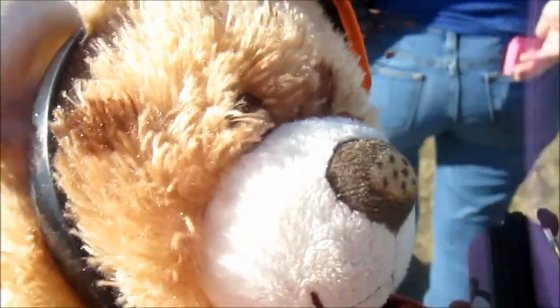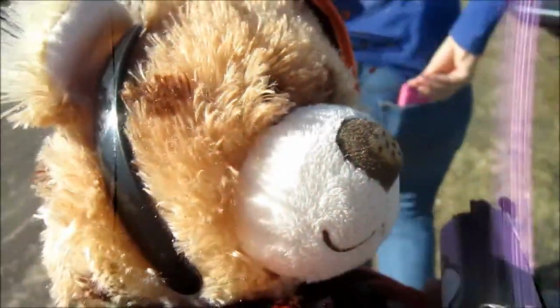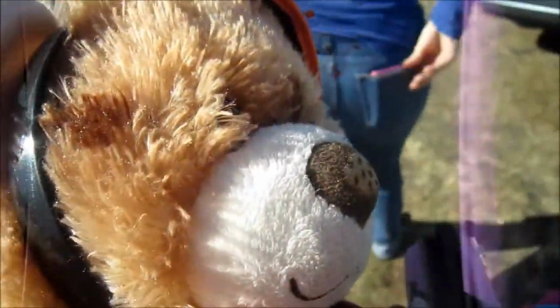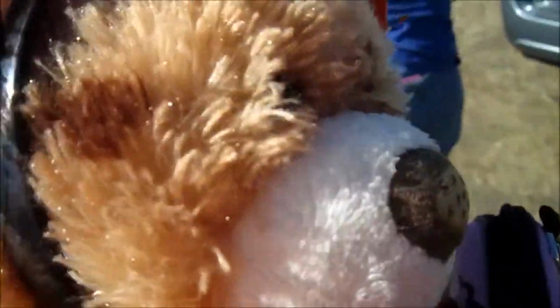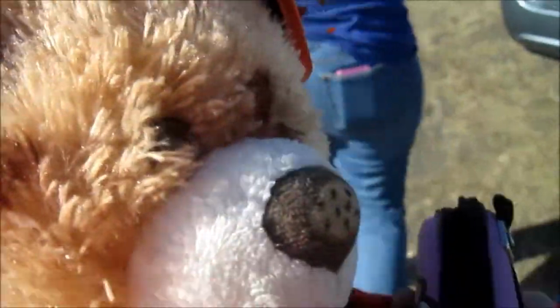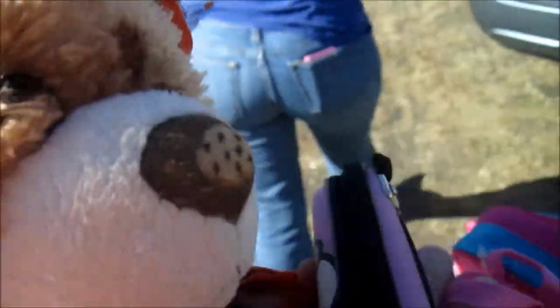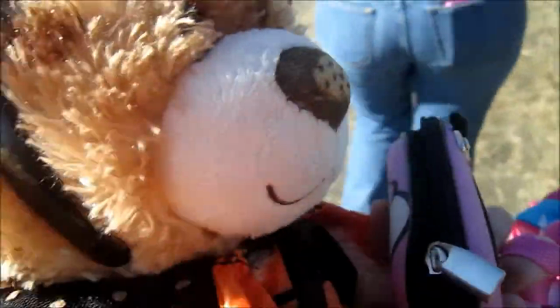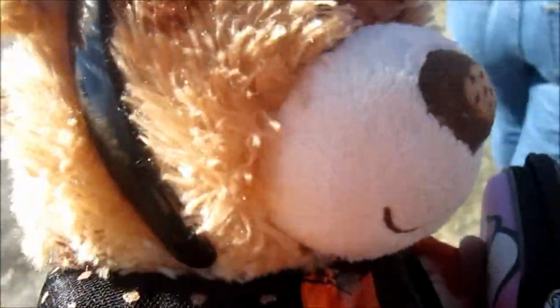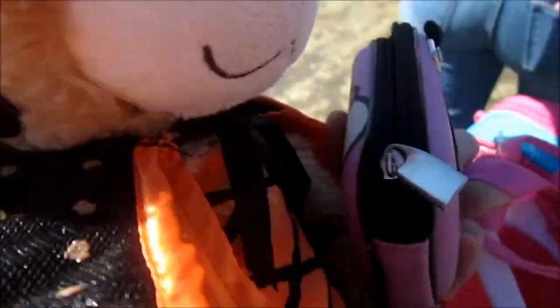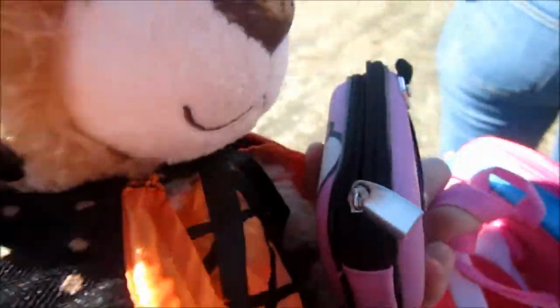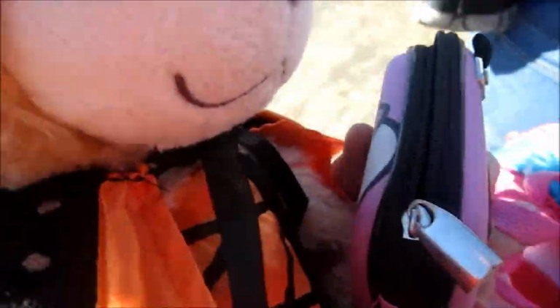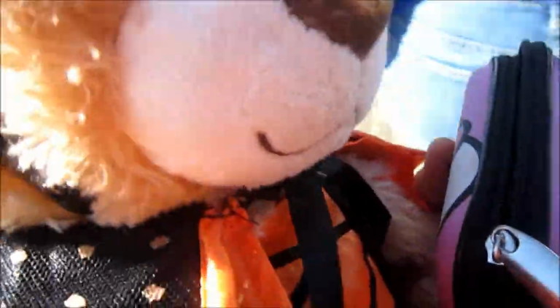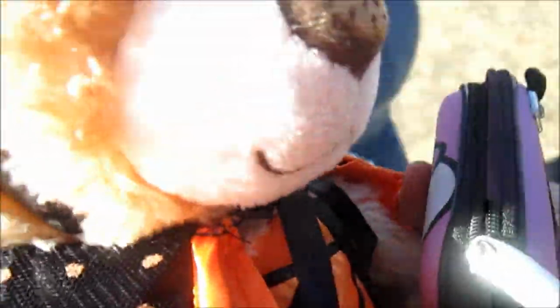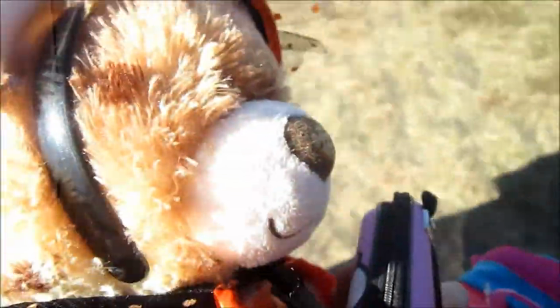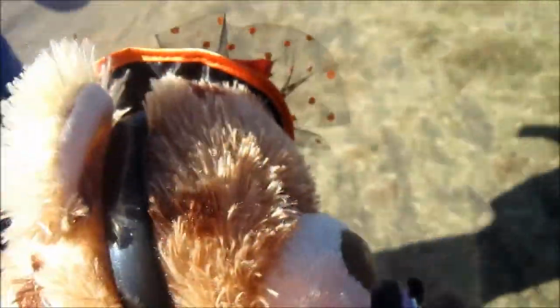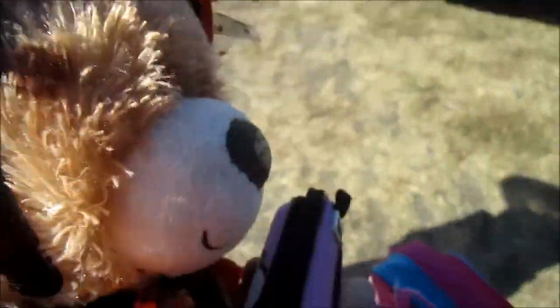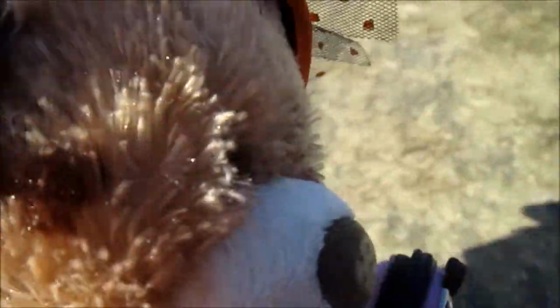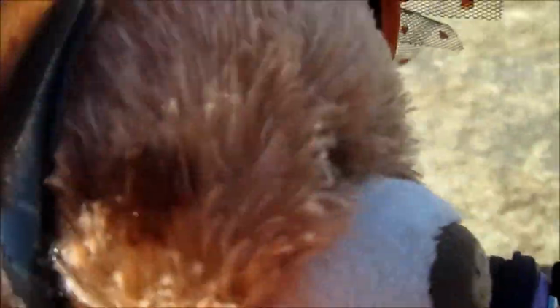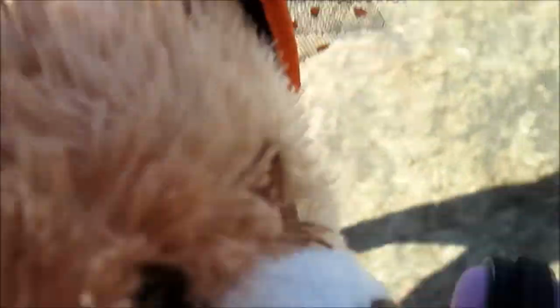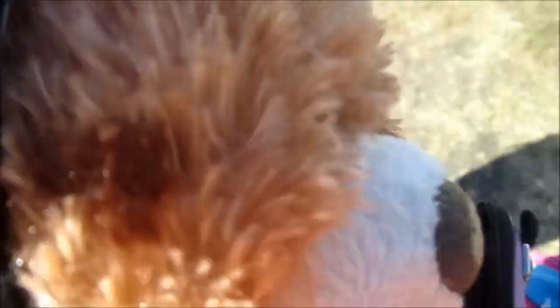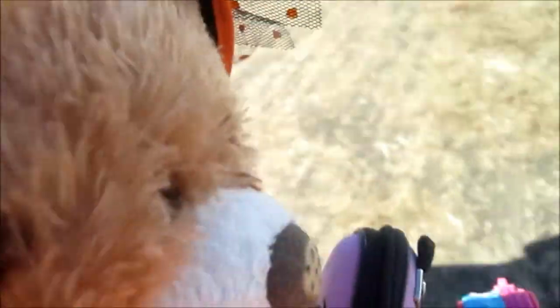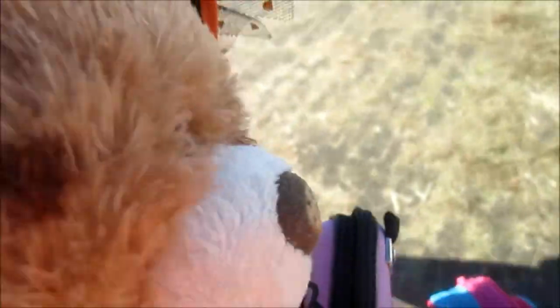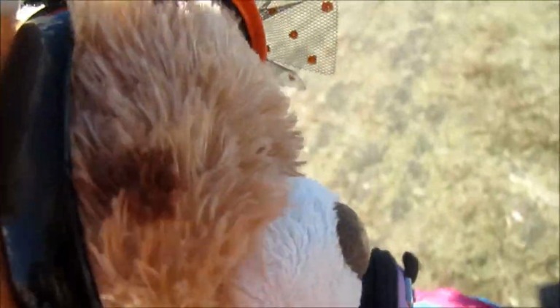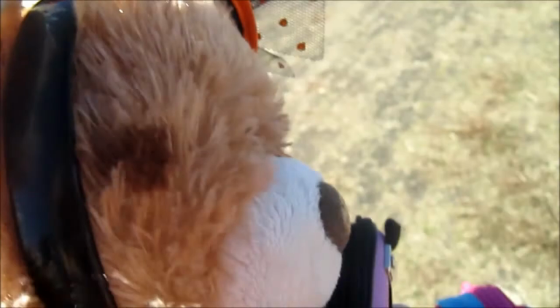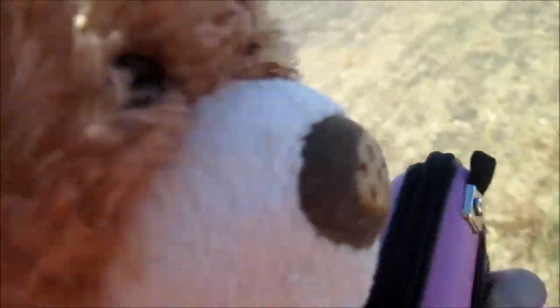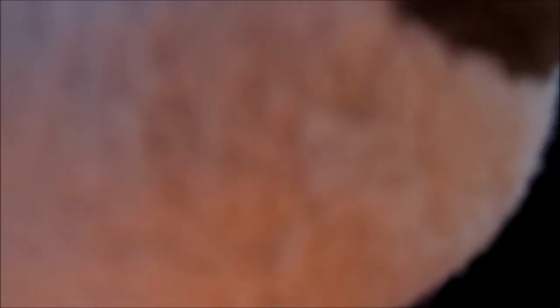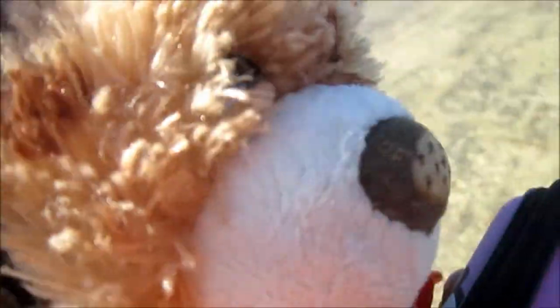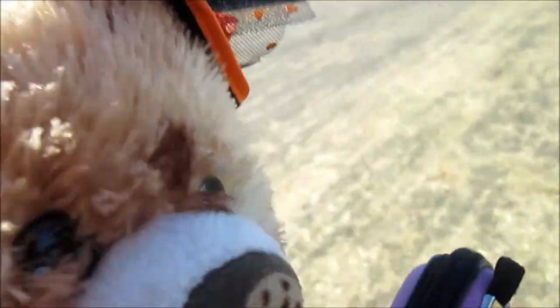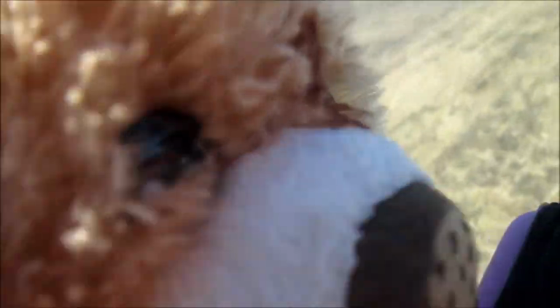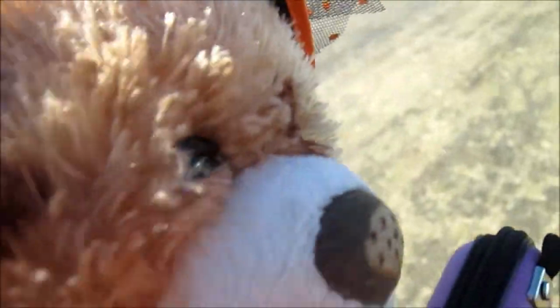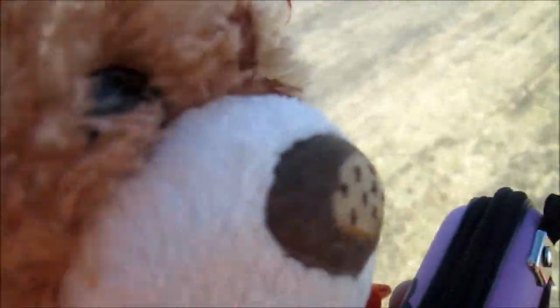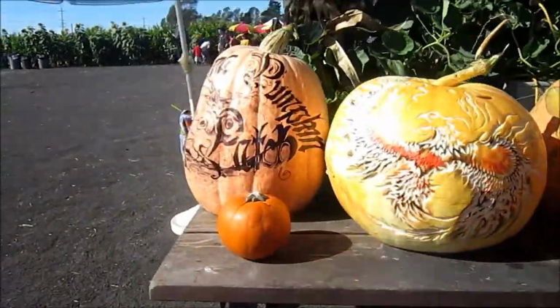Okay guys, so we're here at the pumpkin patch. We are in the driveway right now, and we are going to go to the pumpkin patch.